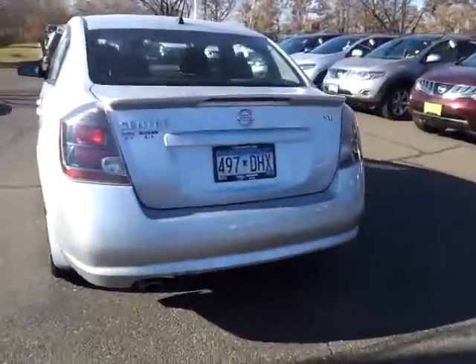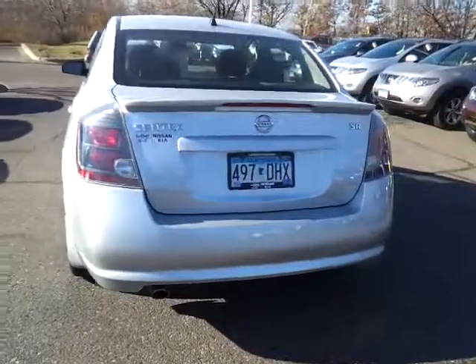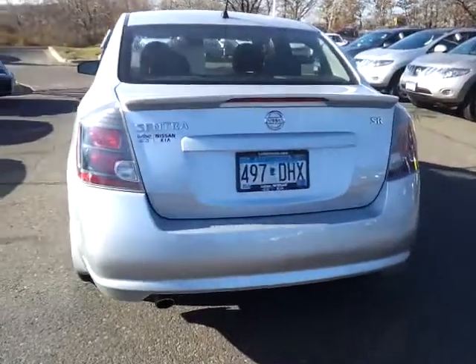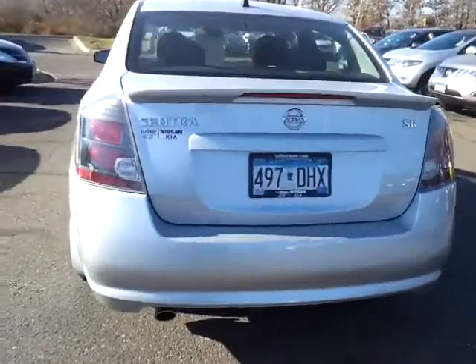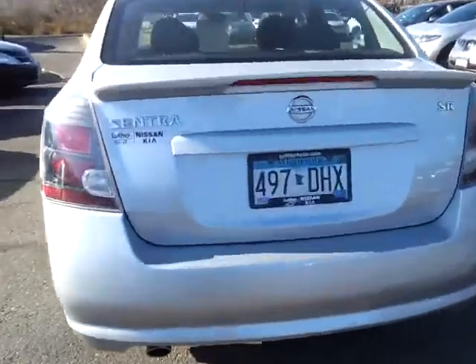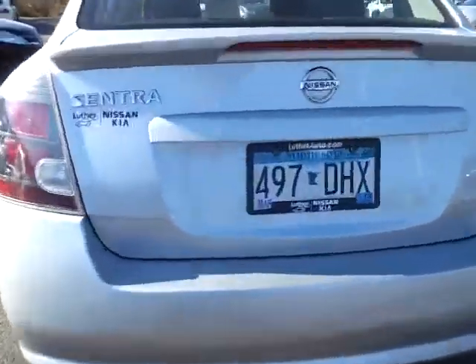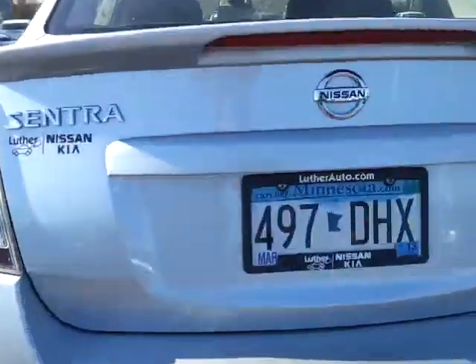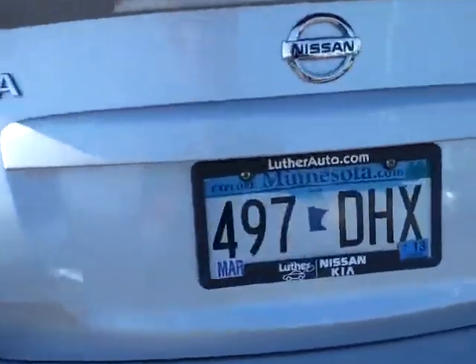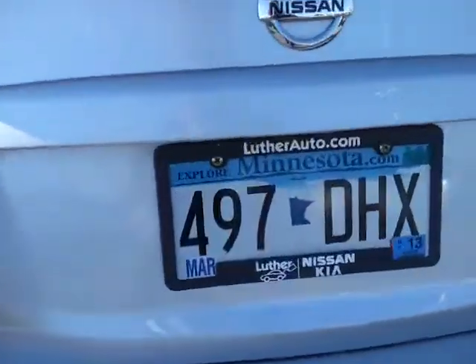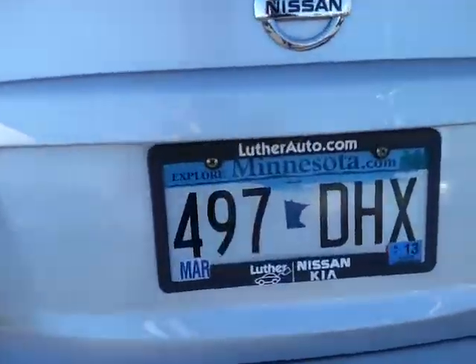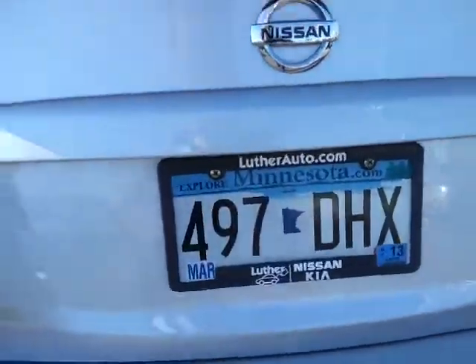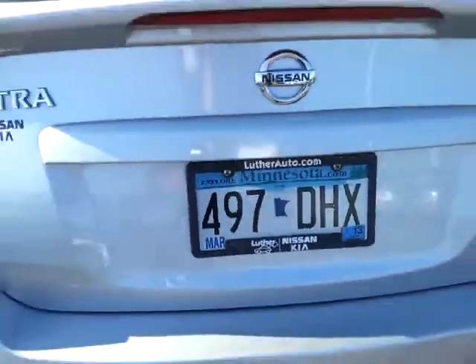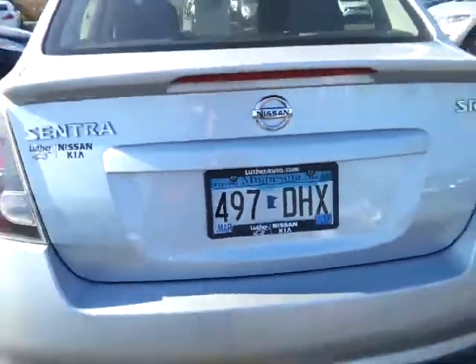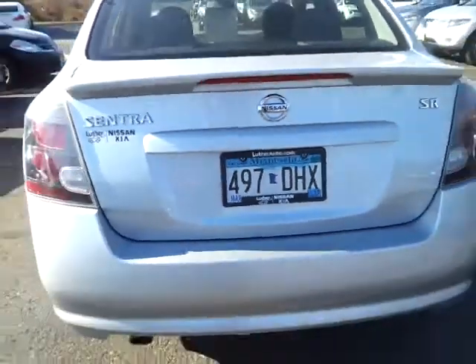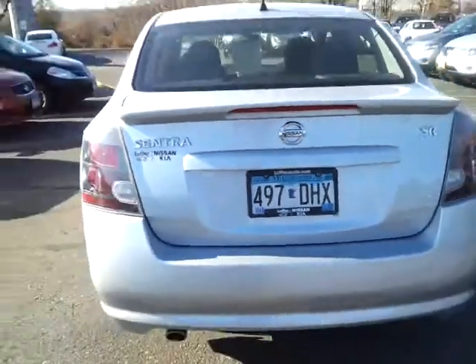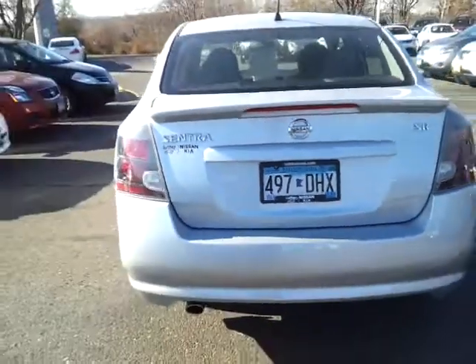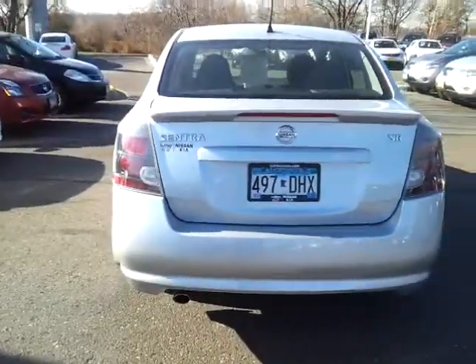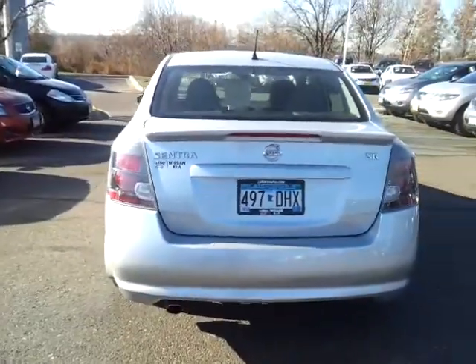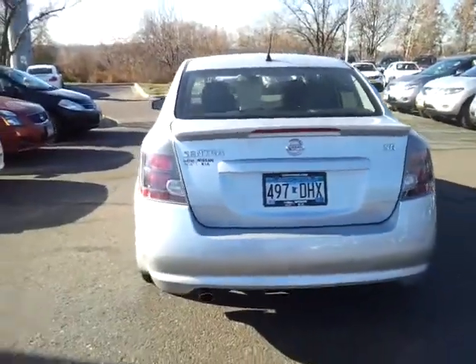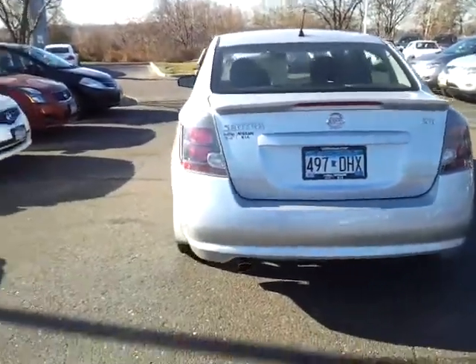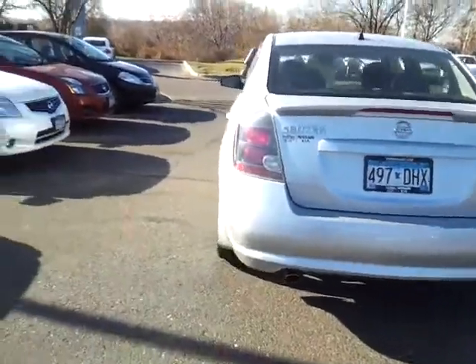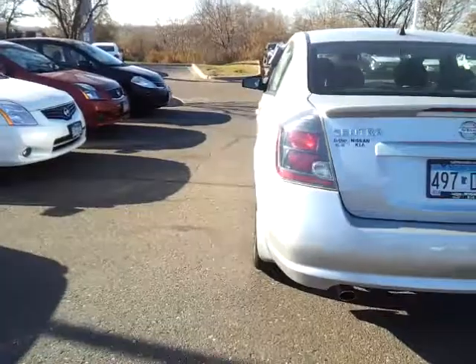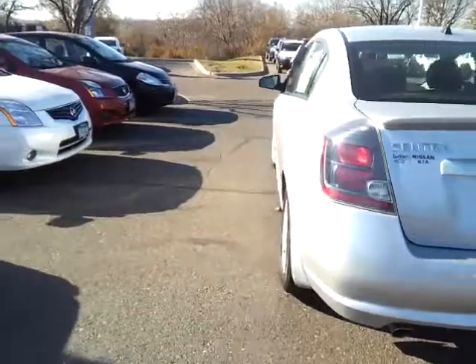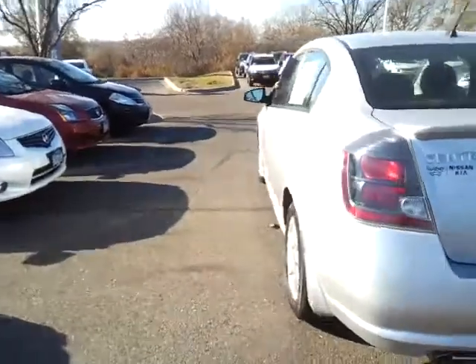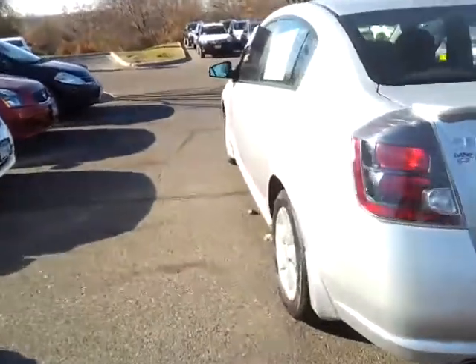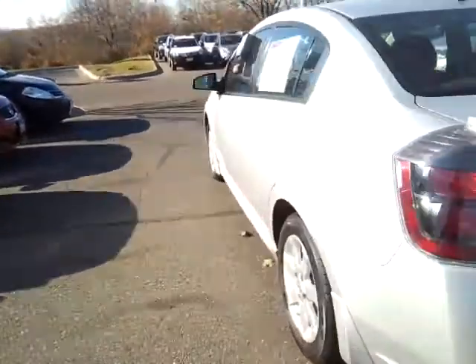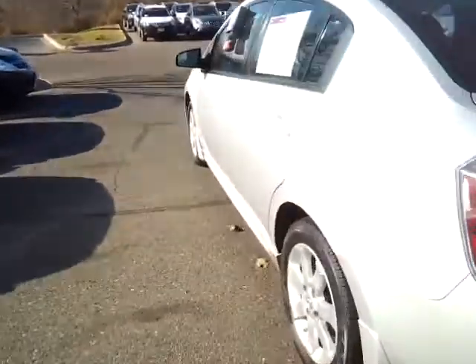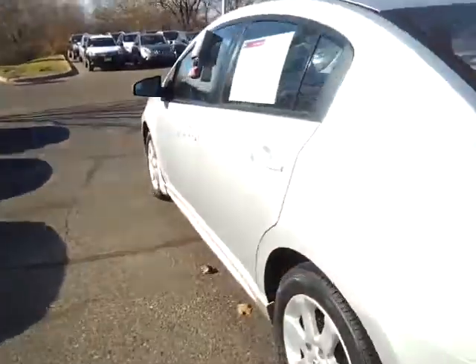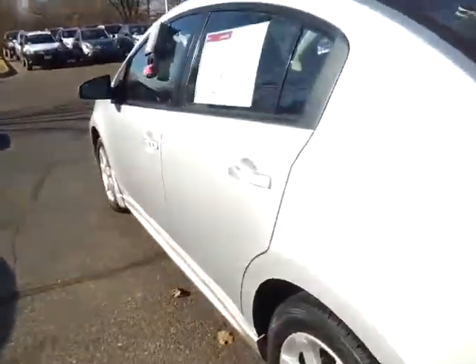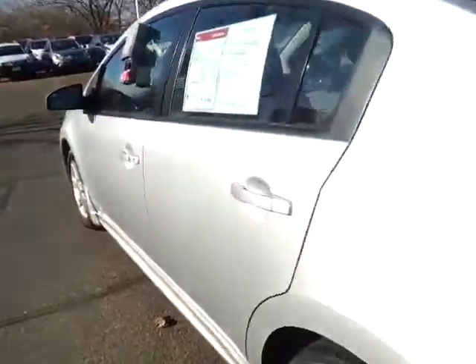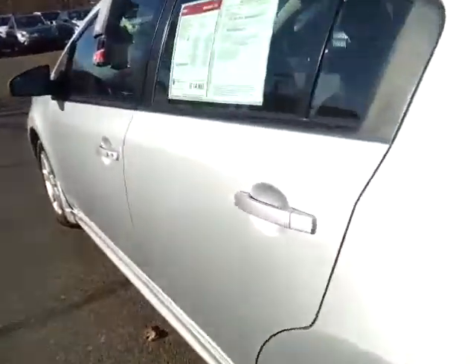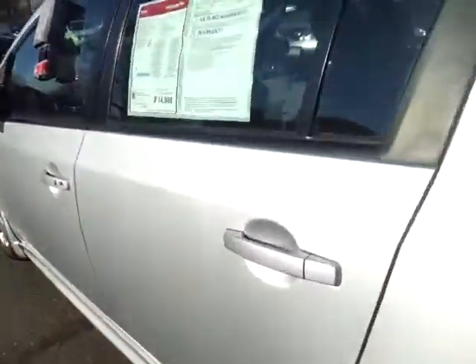Plates are valid until March of 2013, so if you're titling it in Minnesota you just have to transfer those. Cost savings for you.